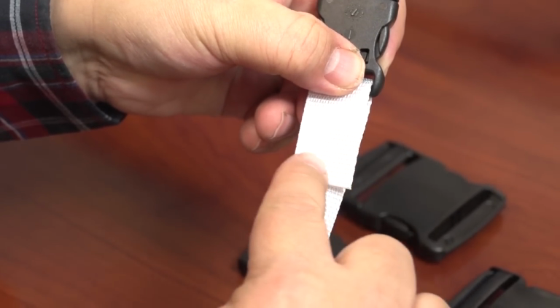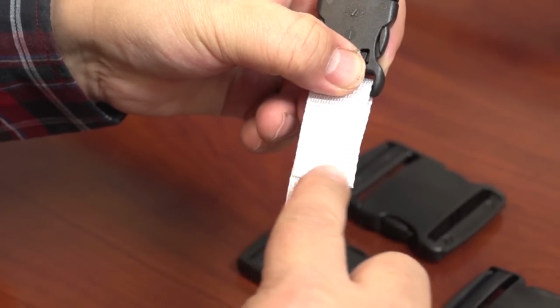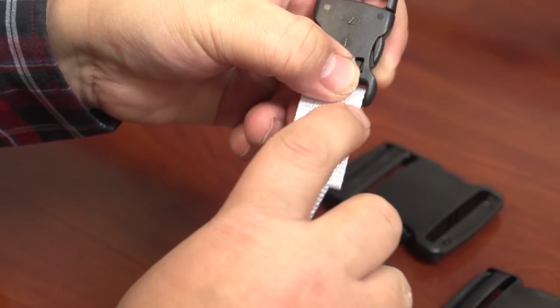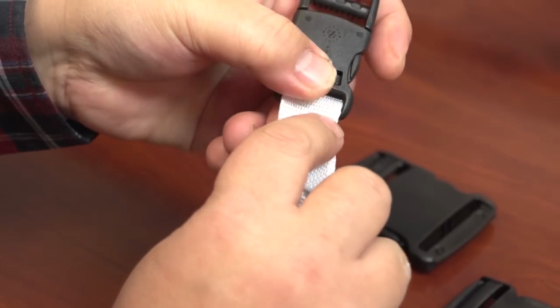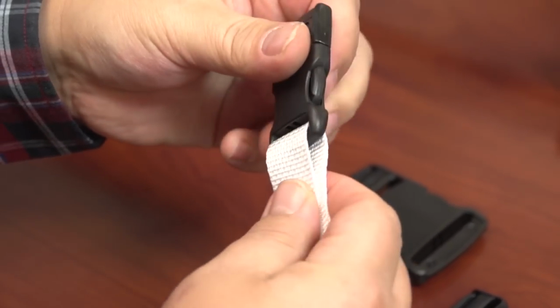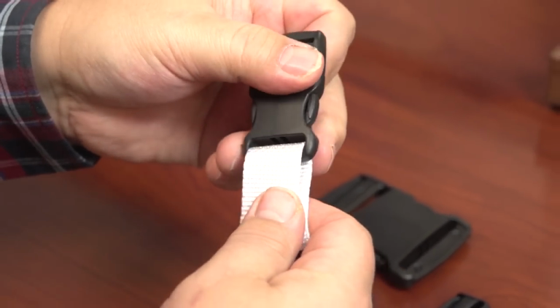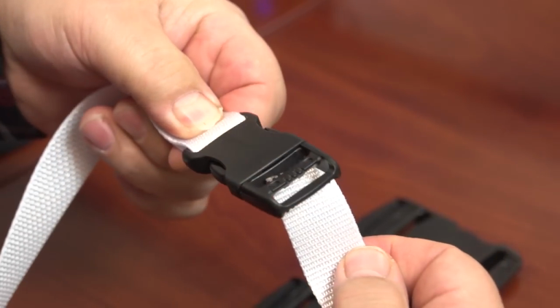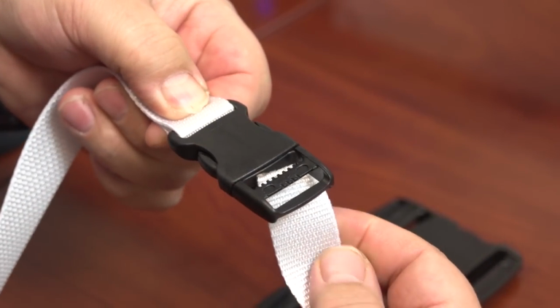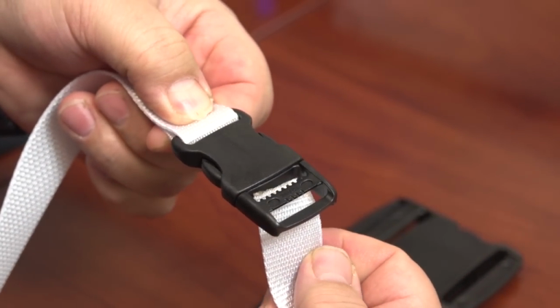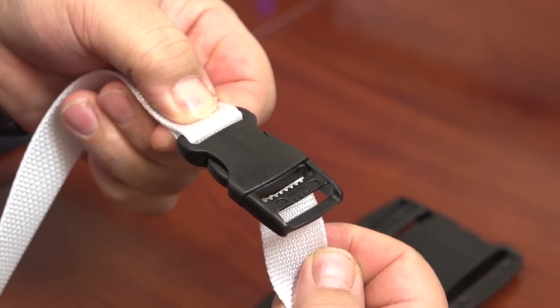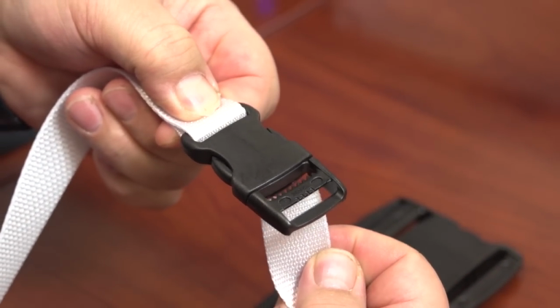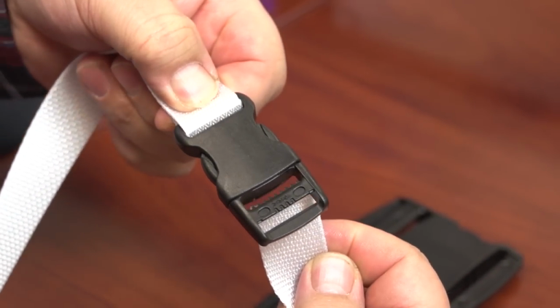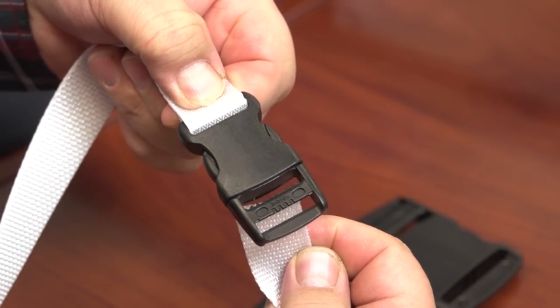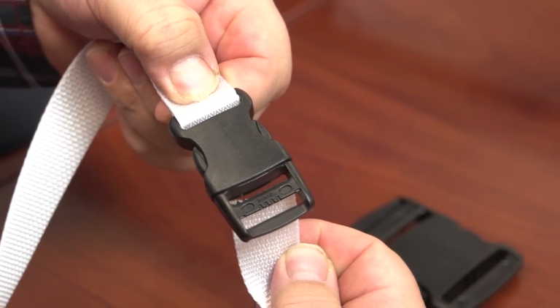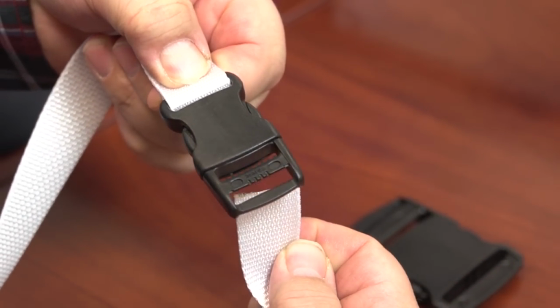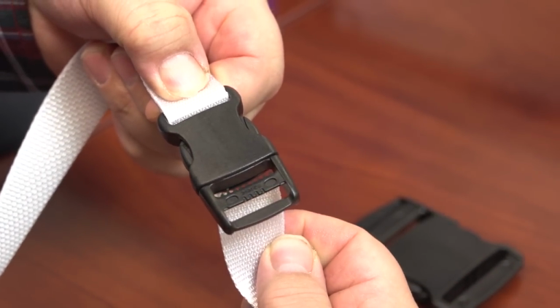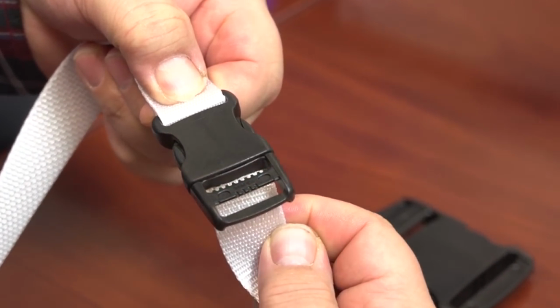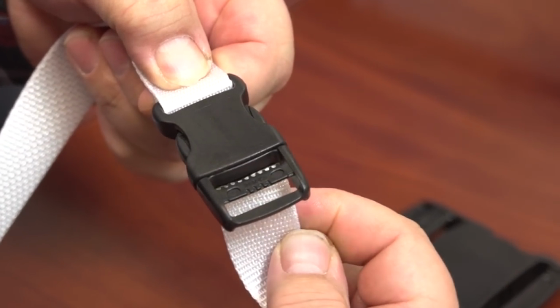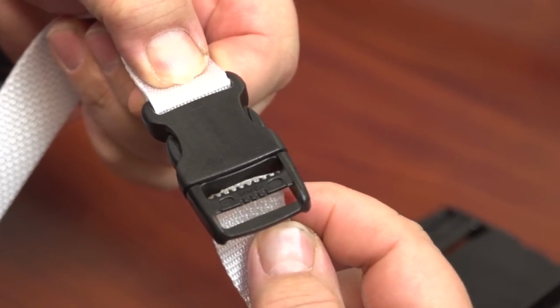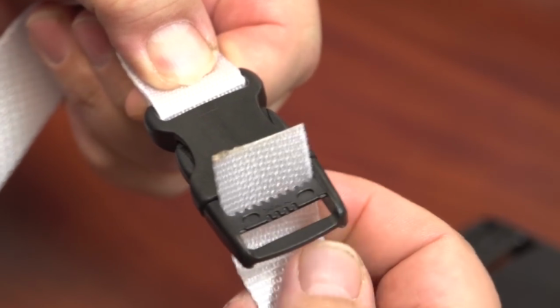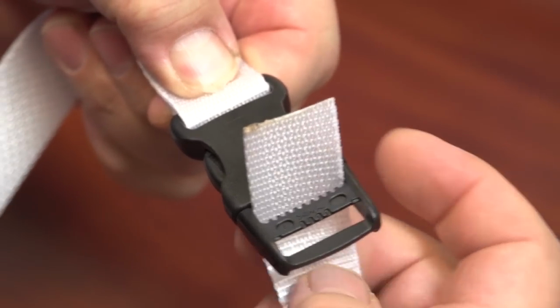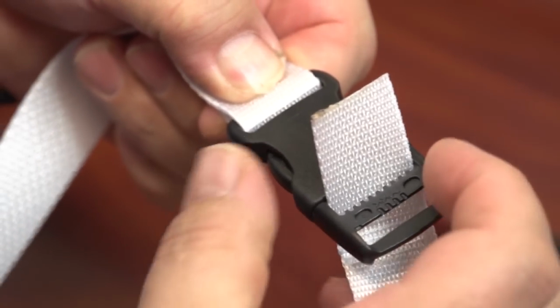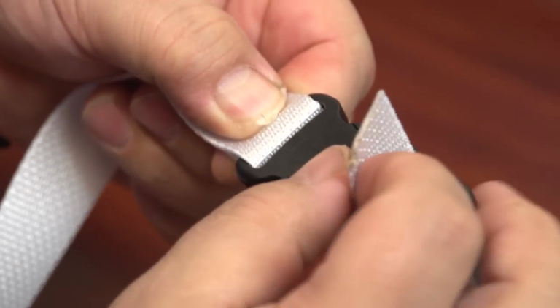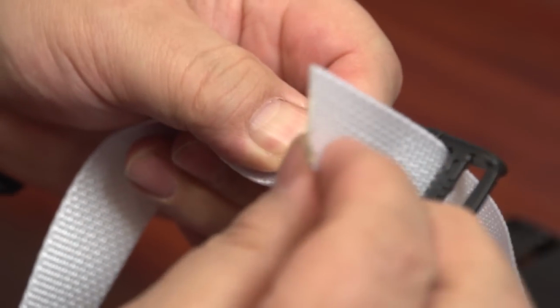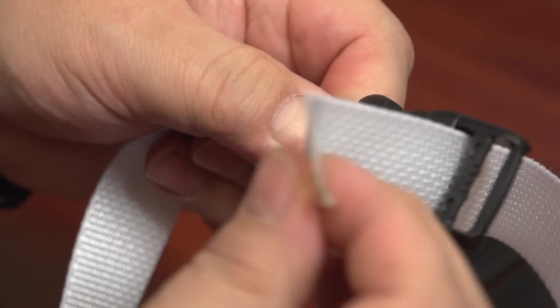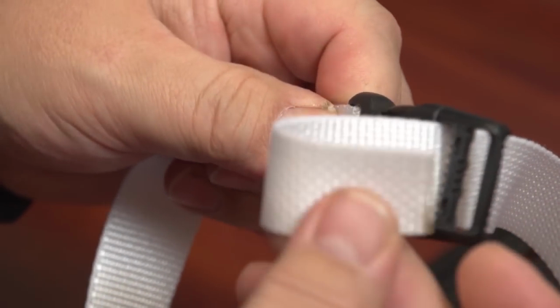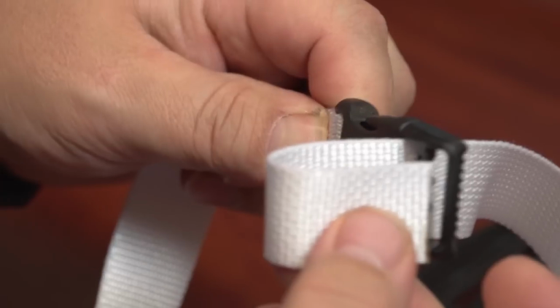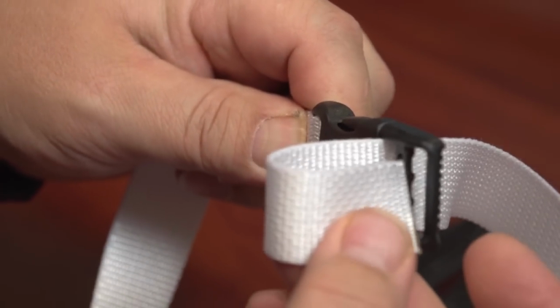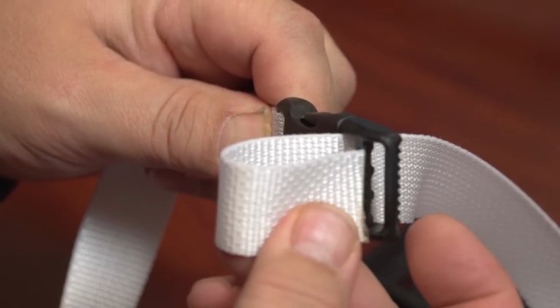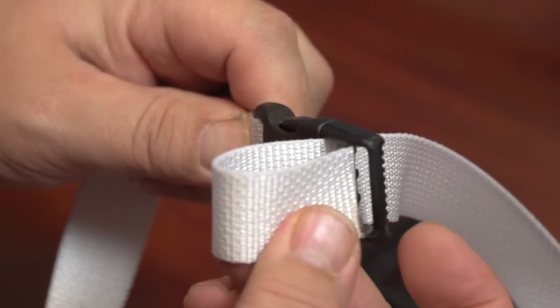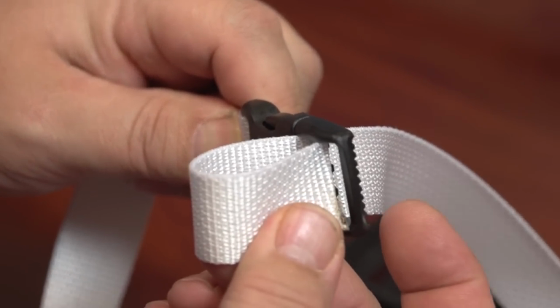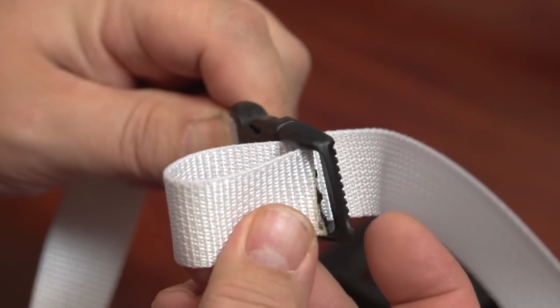Now insert a webbing strap into the adjustable loop side from the bottom up into the rear slot first. Then feed the webbing down through the forward slot and out.